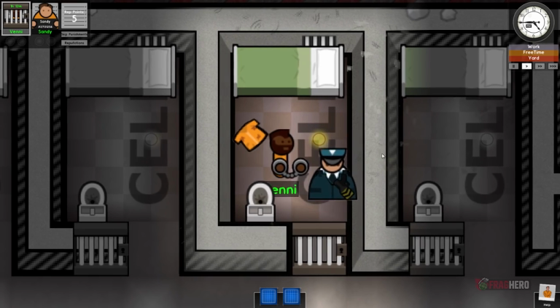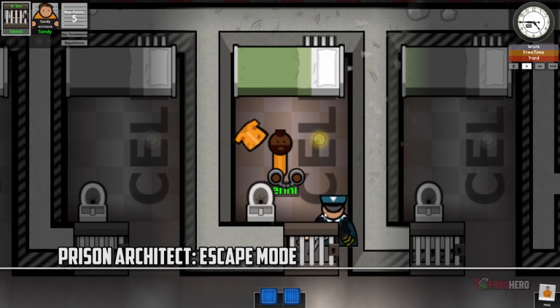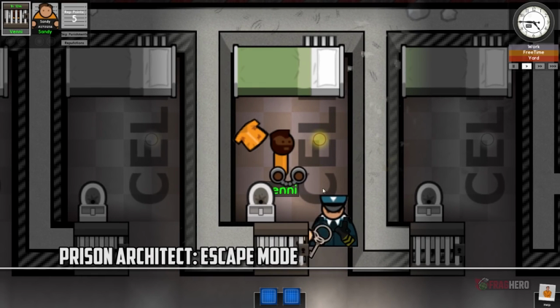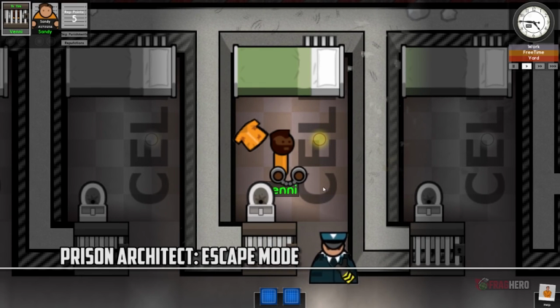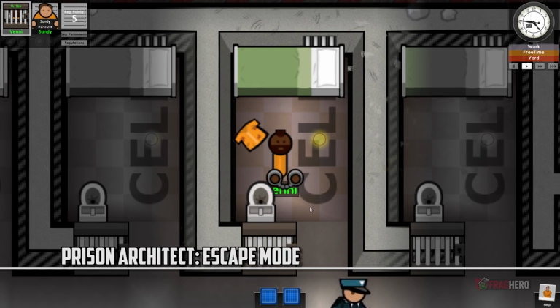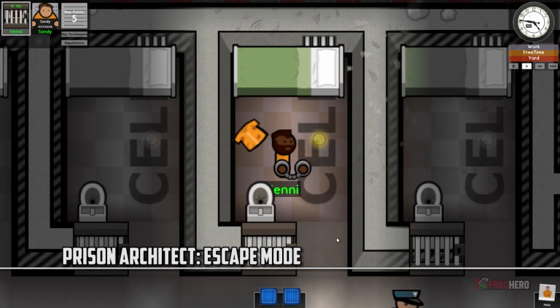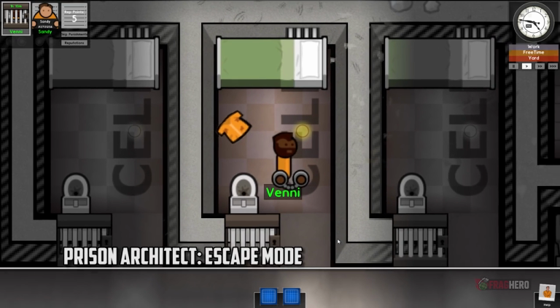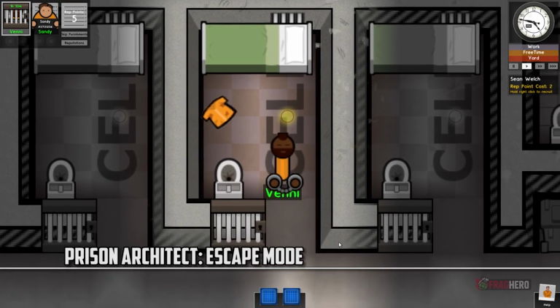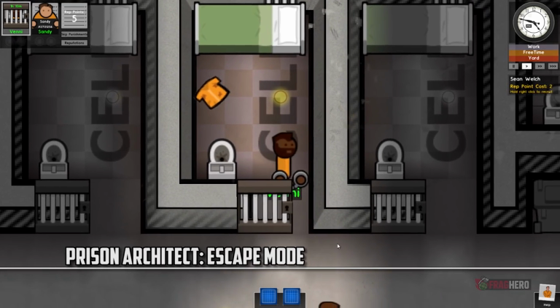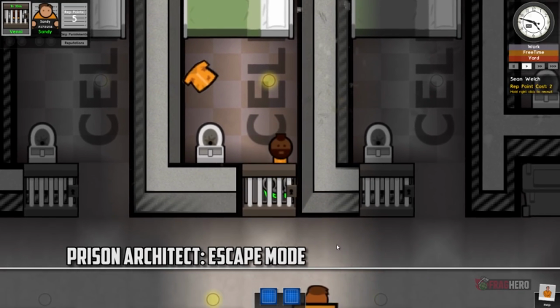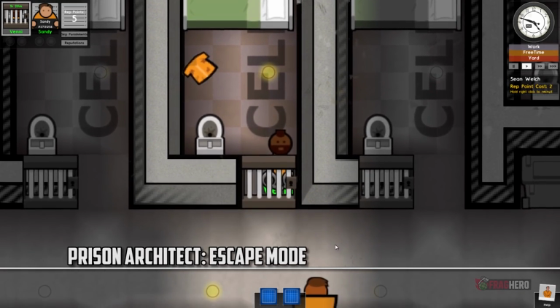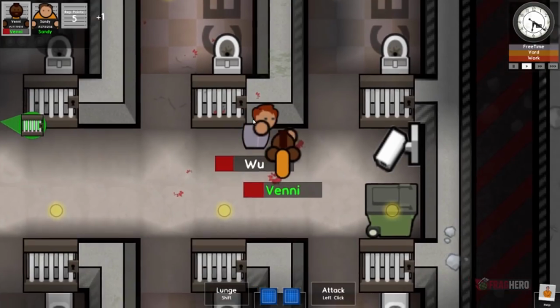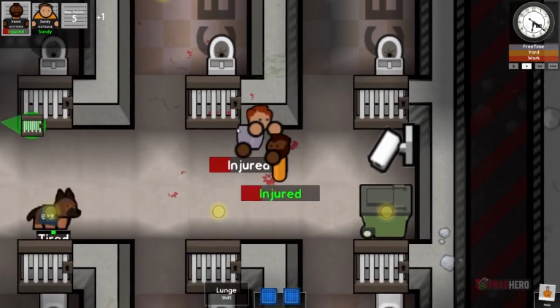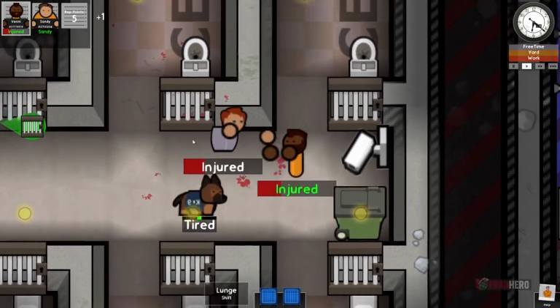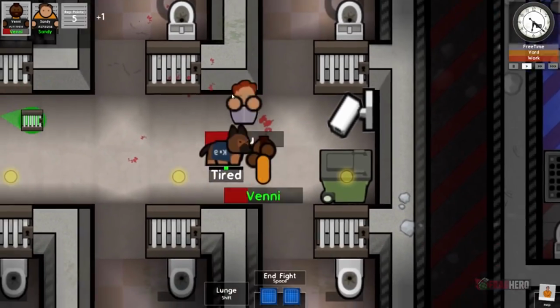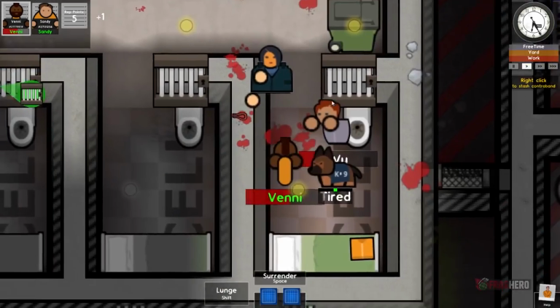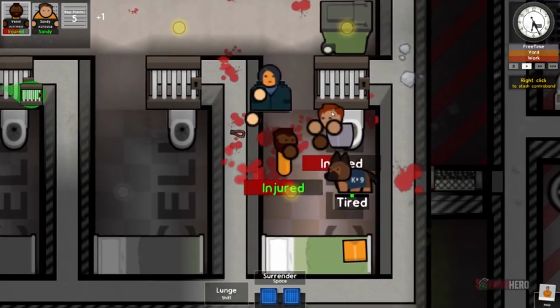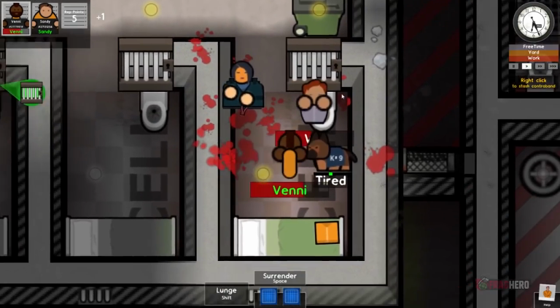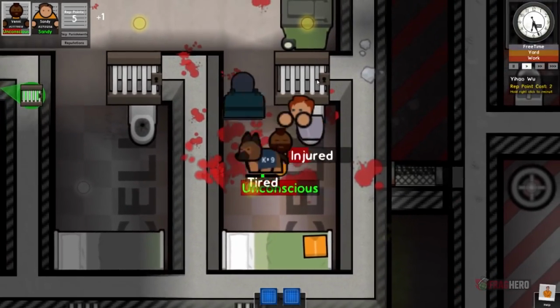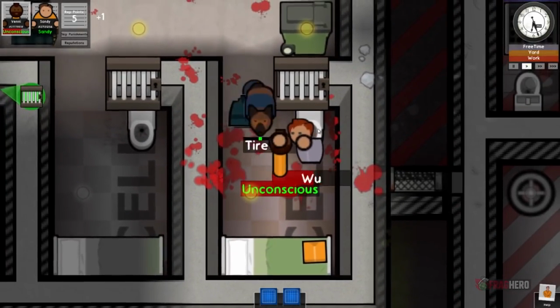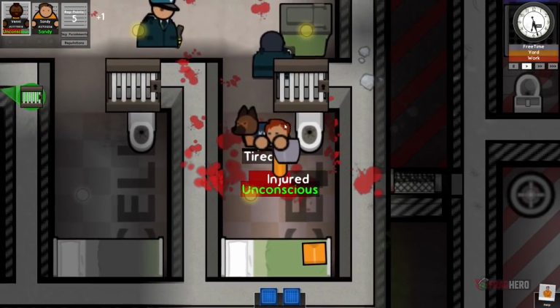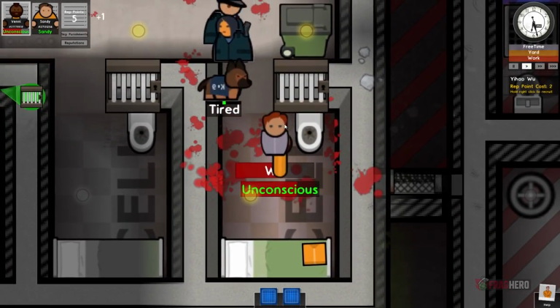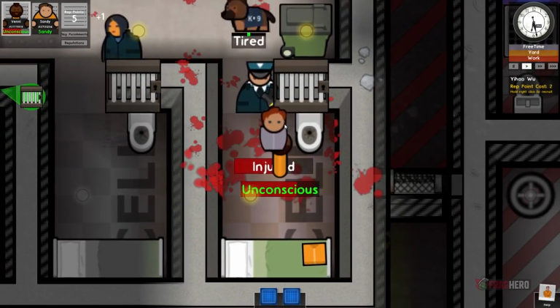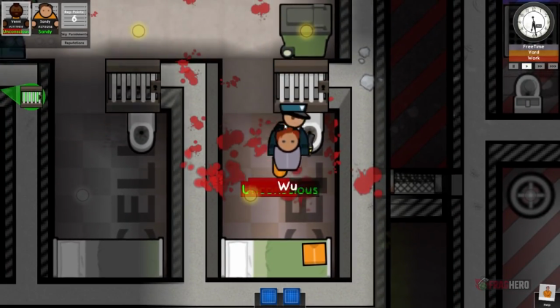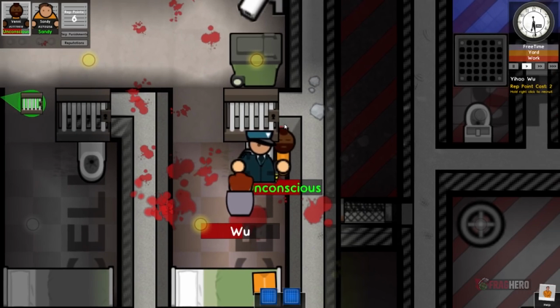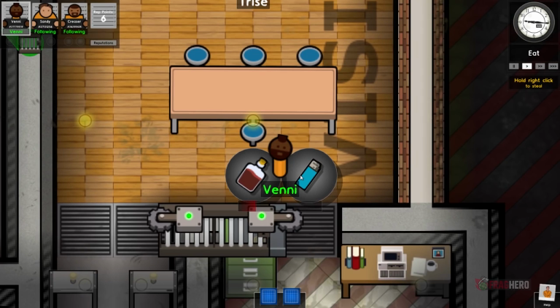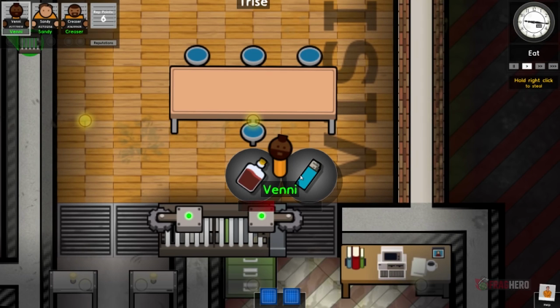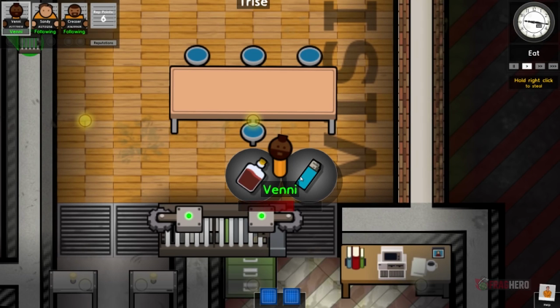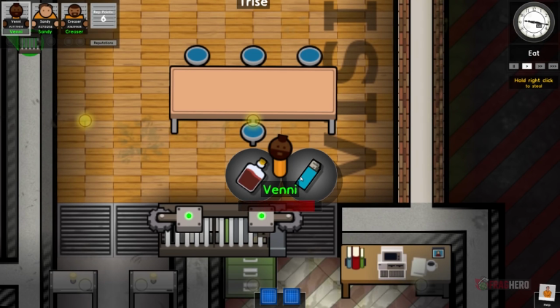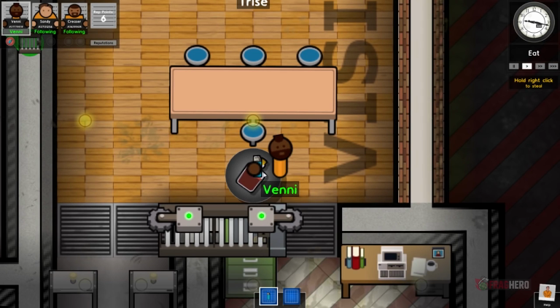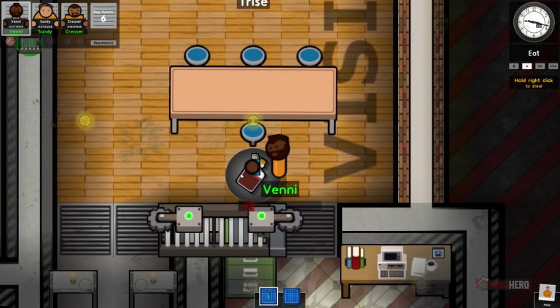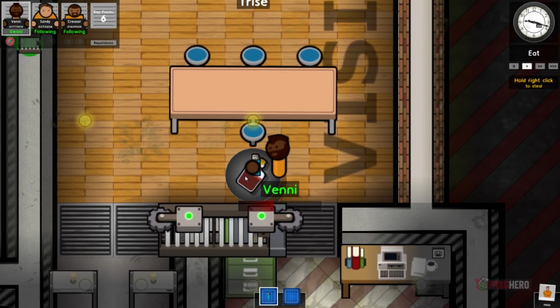If you get bored with being the manager of the prison, you can always select the escape mode from Prison Architect and see how life is on the other side of the bars and test the security of the facility that you've just built. As a prisoner you are able to take part in specific inmate activities such as contraband,